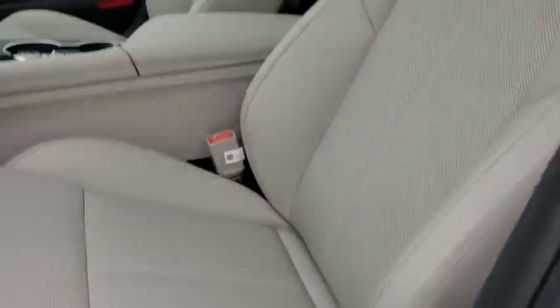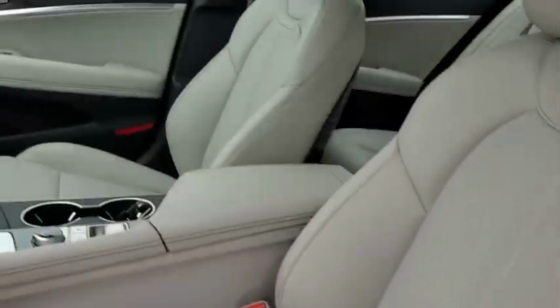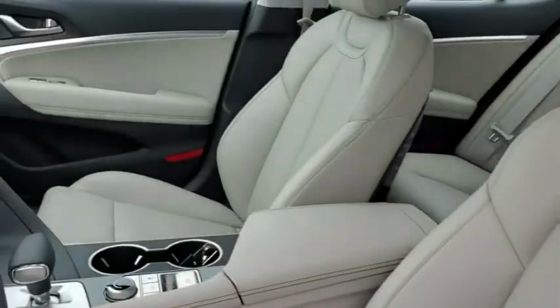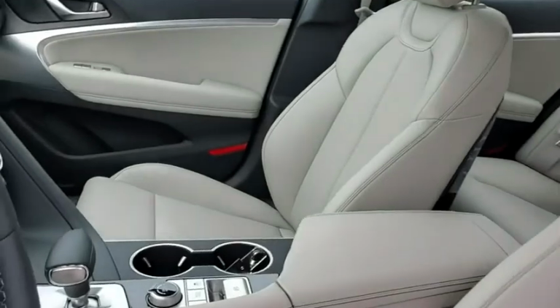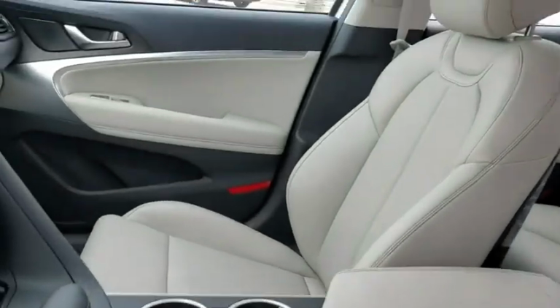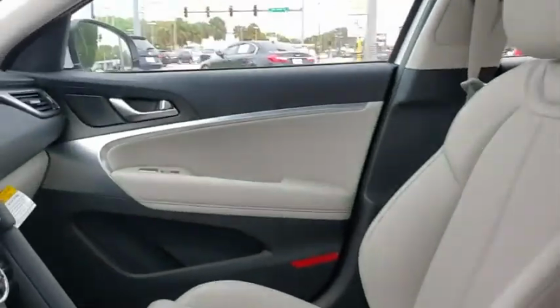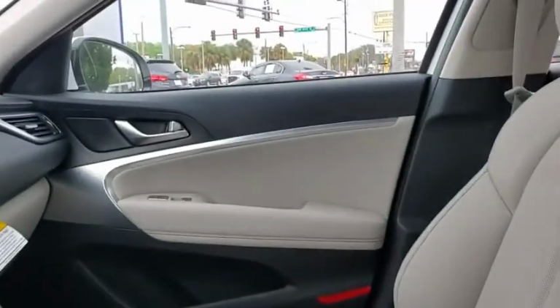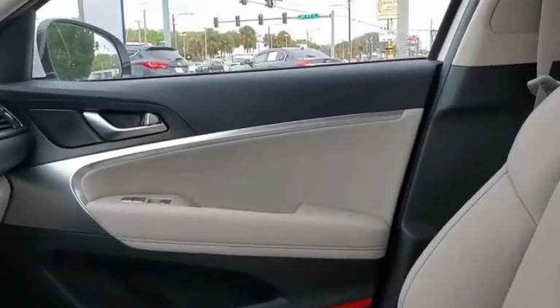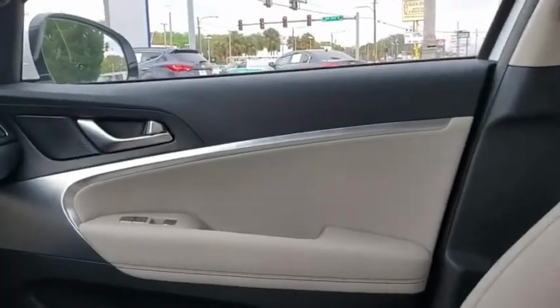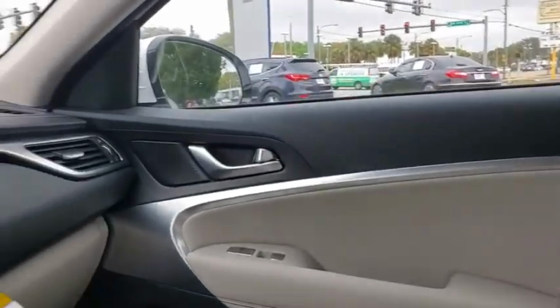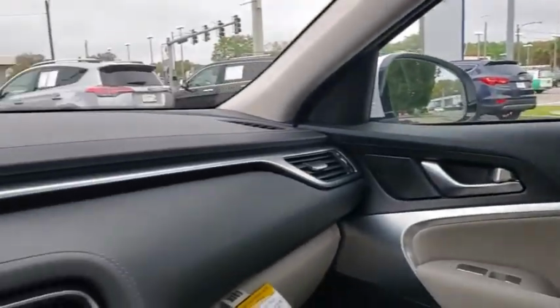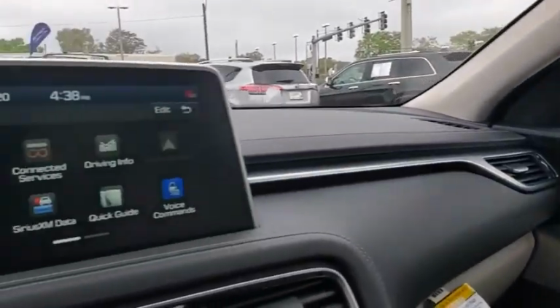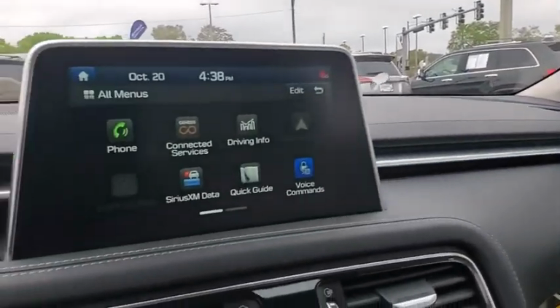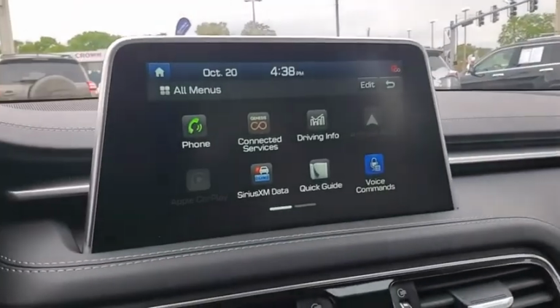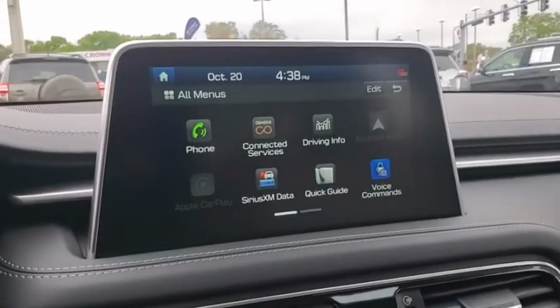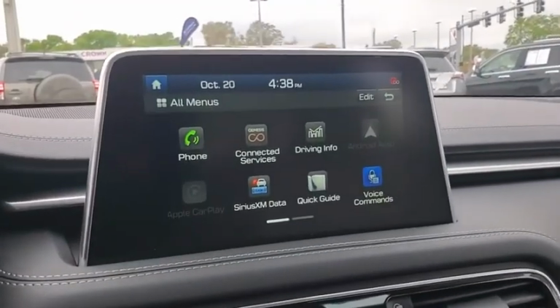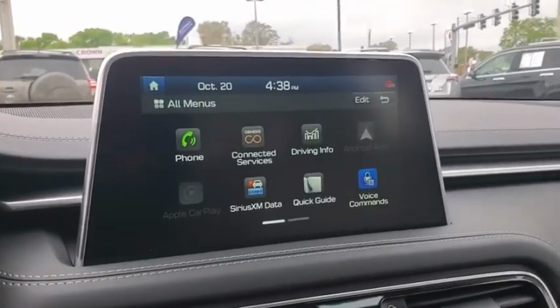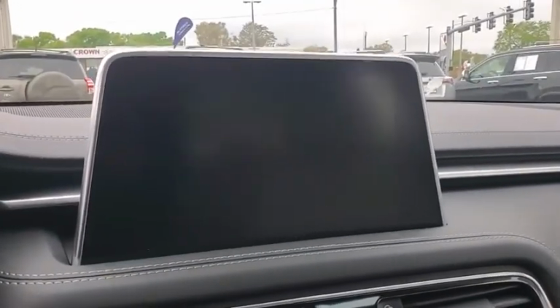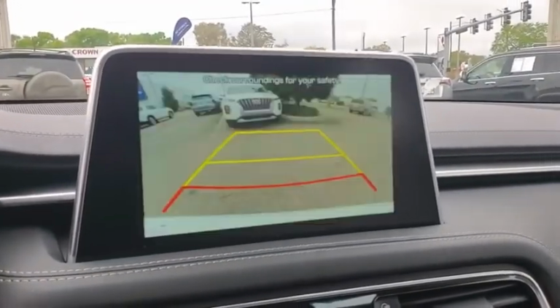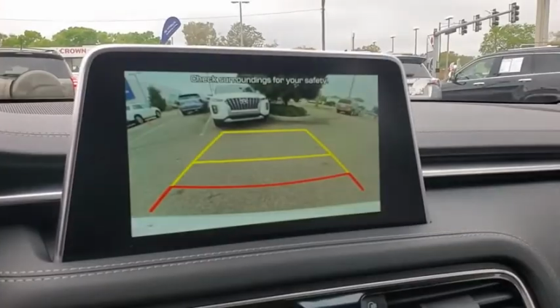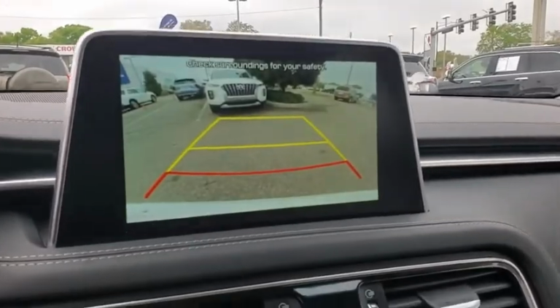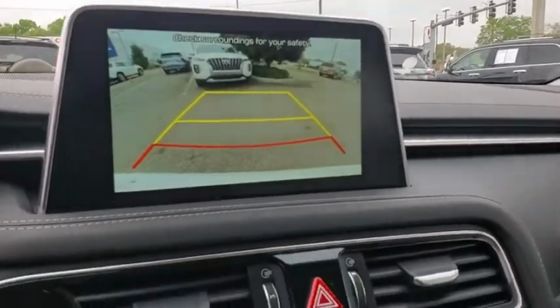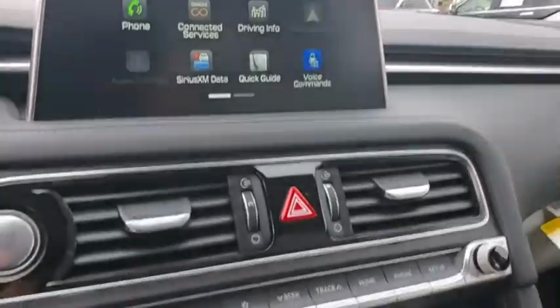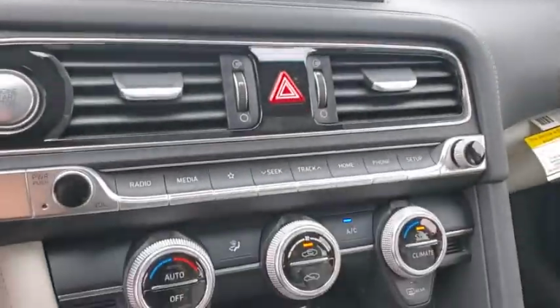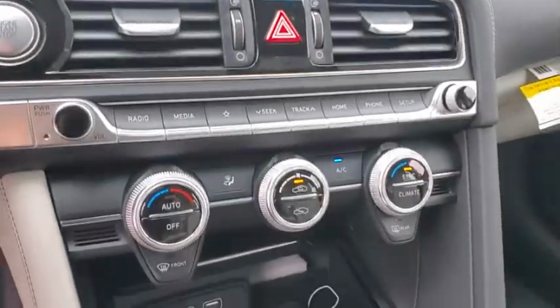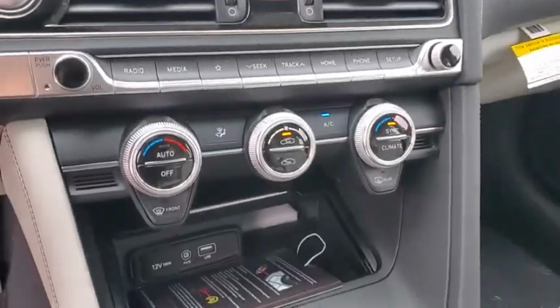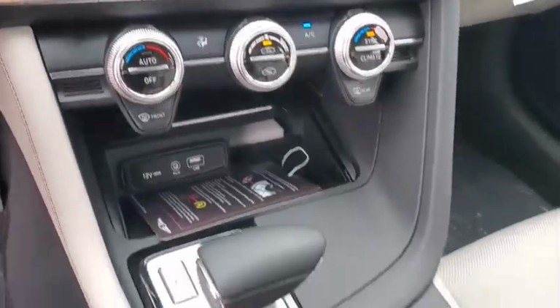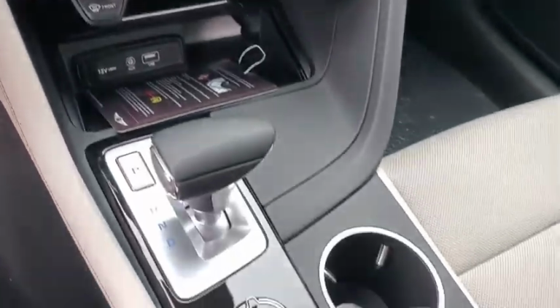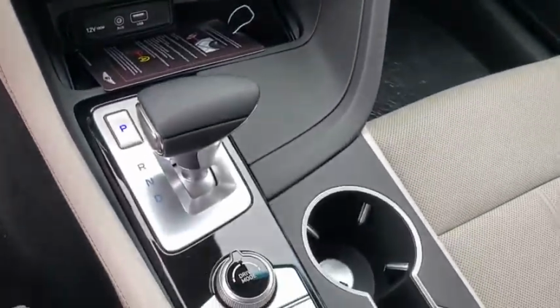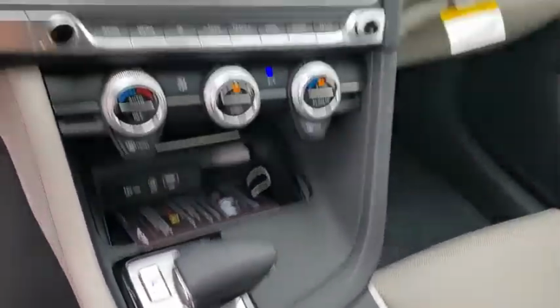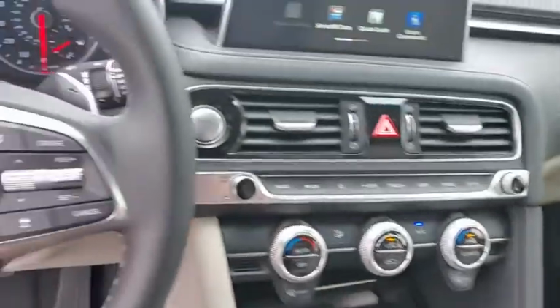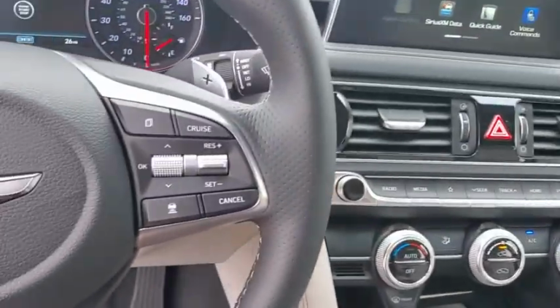Leather-wrapped steering wheel, Bluetooth, adjustable steering wheel, power steering, cruise control, aluminum wheels, four-wheel disc brakes, auto-dimming rear-view mirror, keyless start.